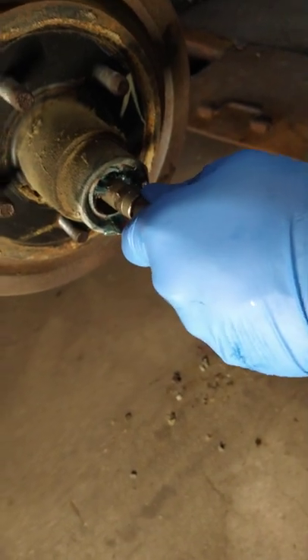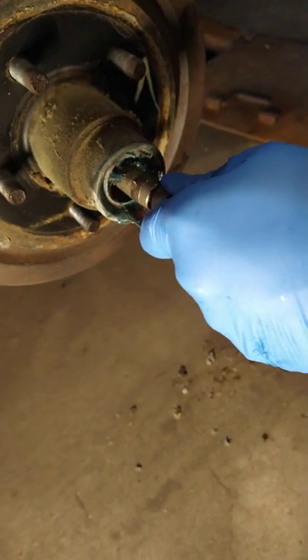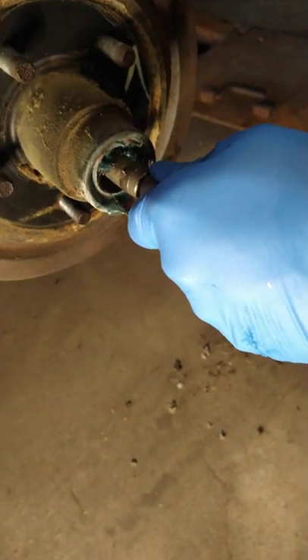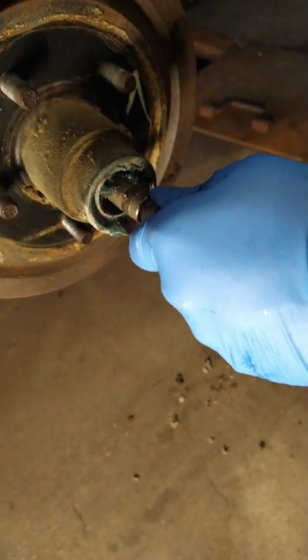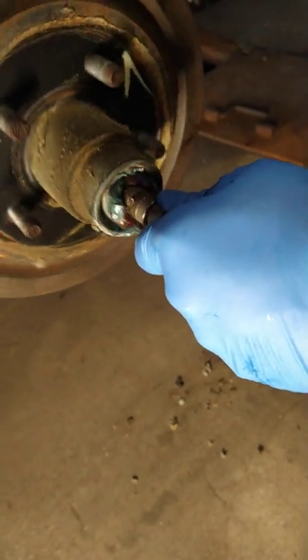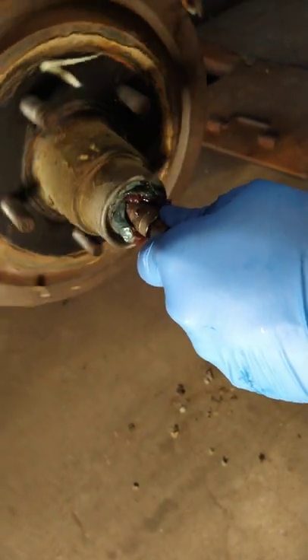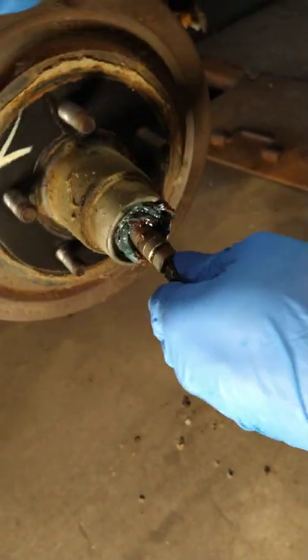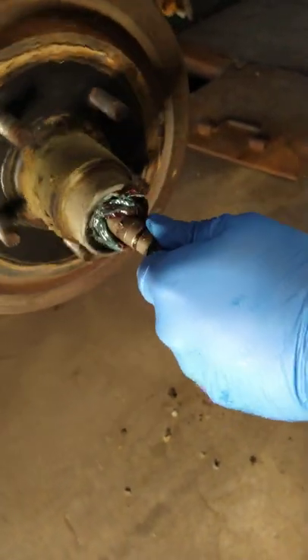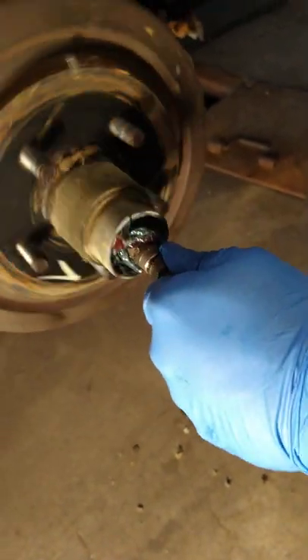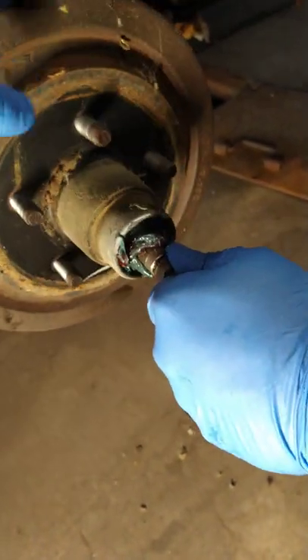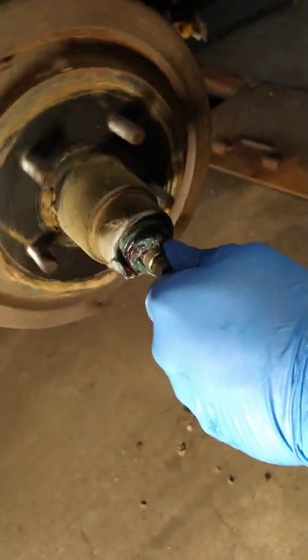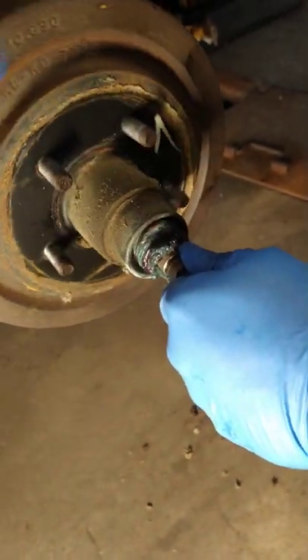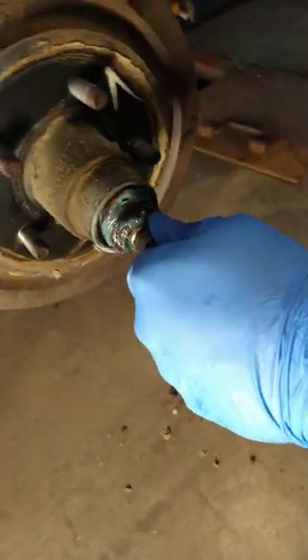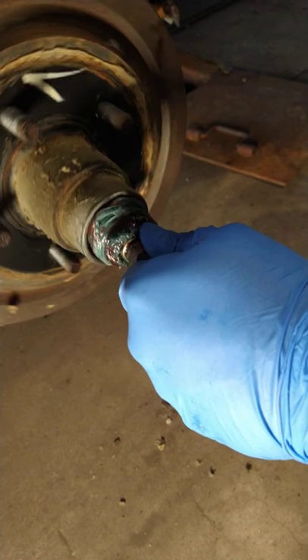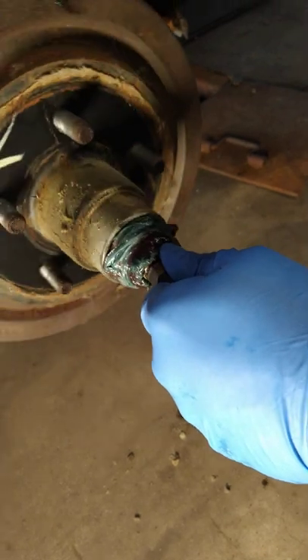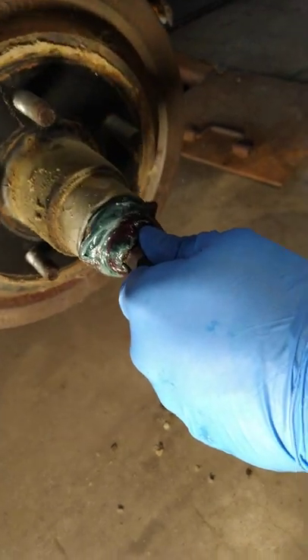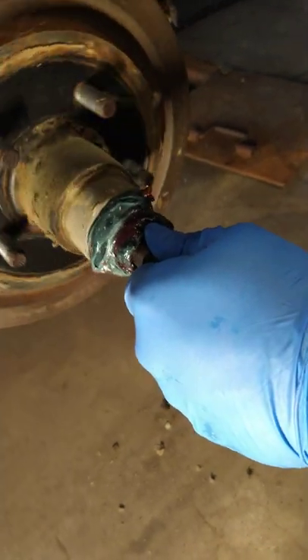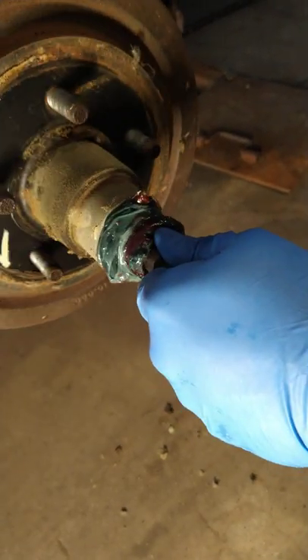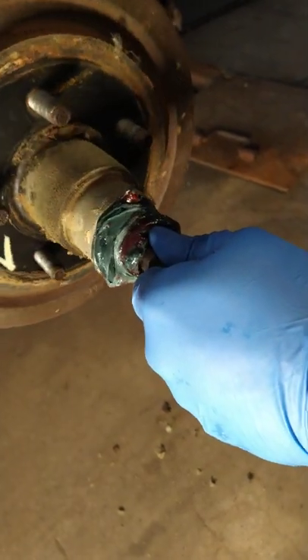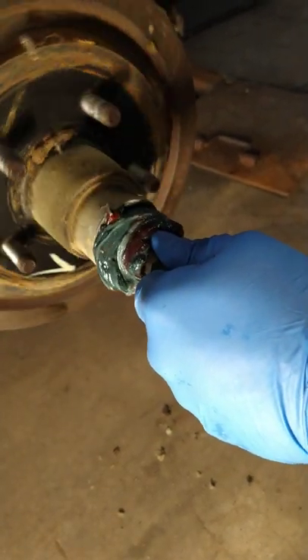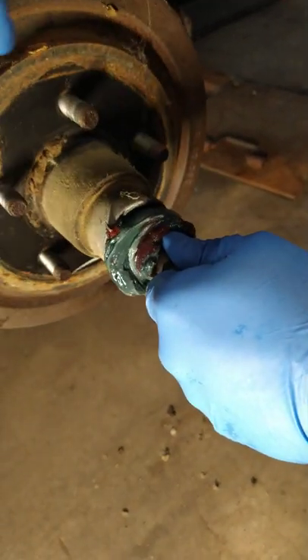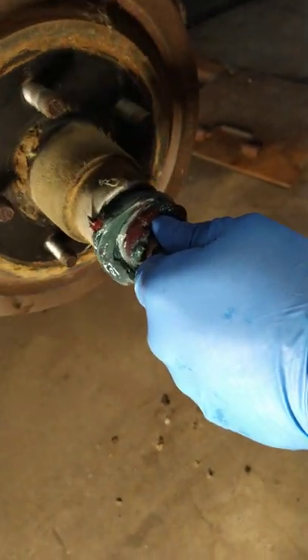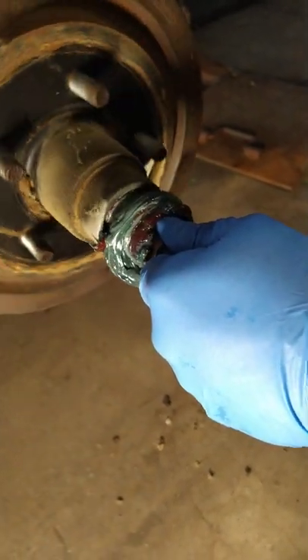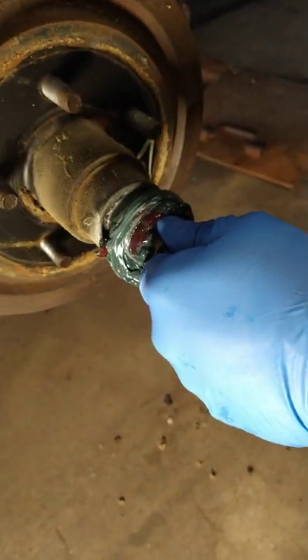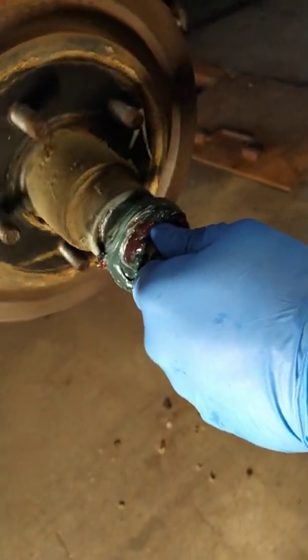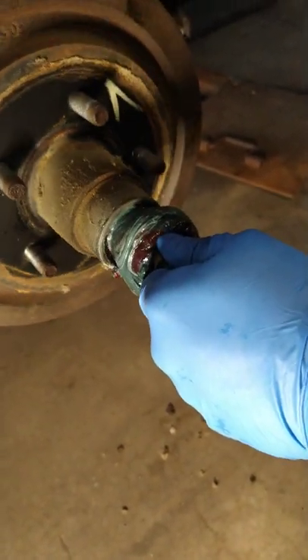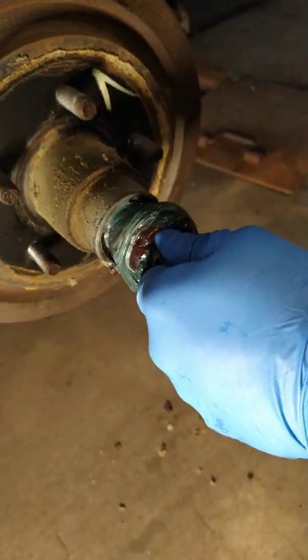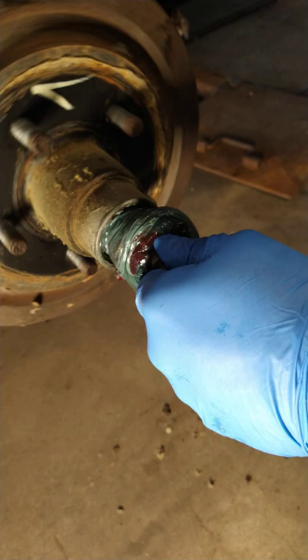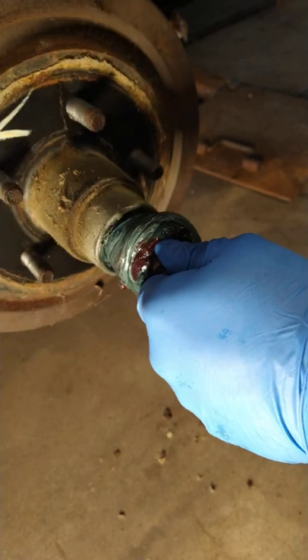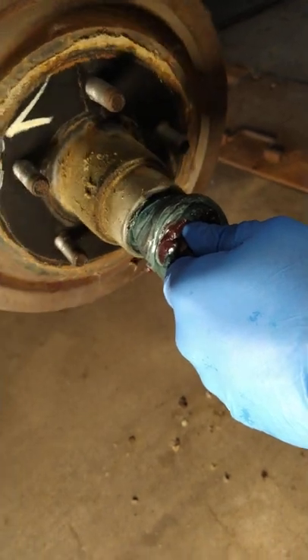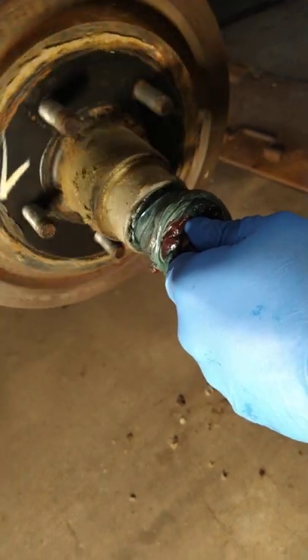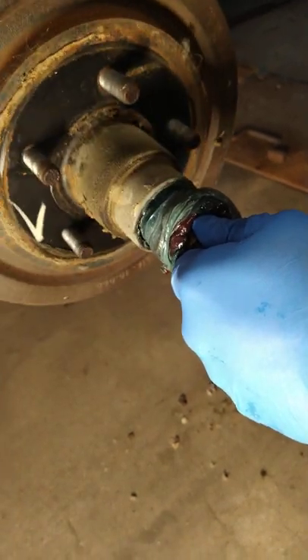We're going to push all the old grease out. As we're spinning the hub, he's pumping new grease in. Luckily our new grease is a different color — the old grease is blue and the new grease is red.